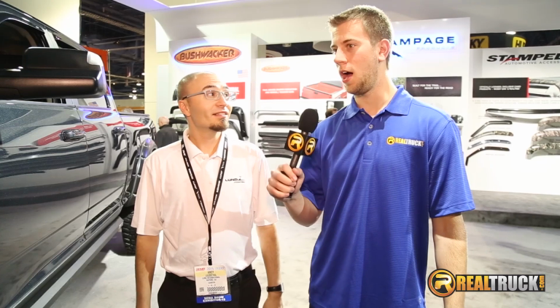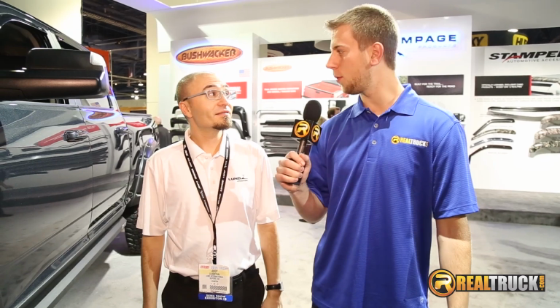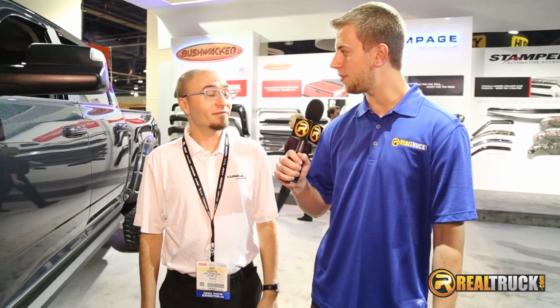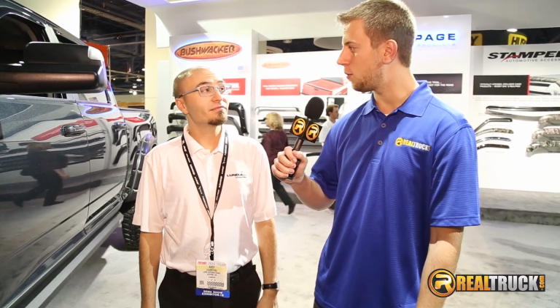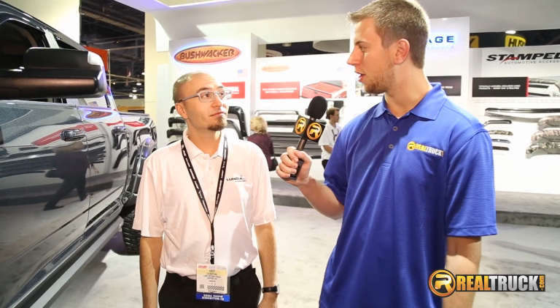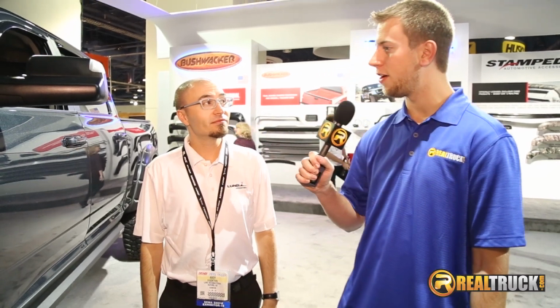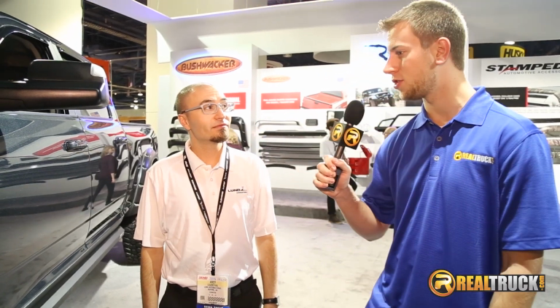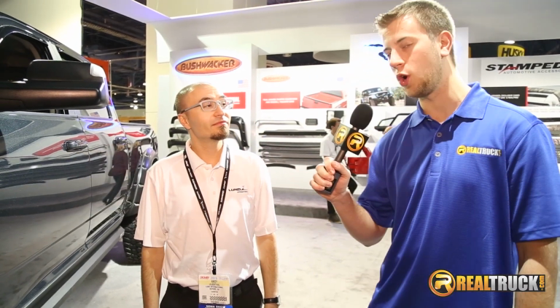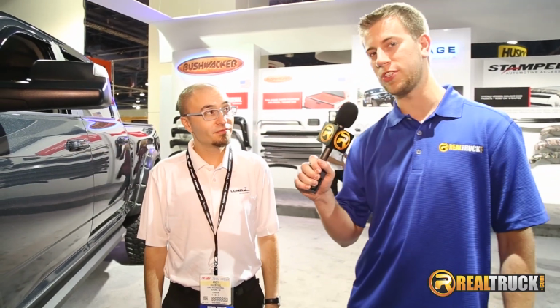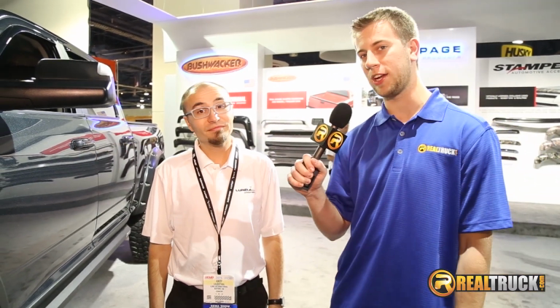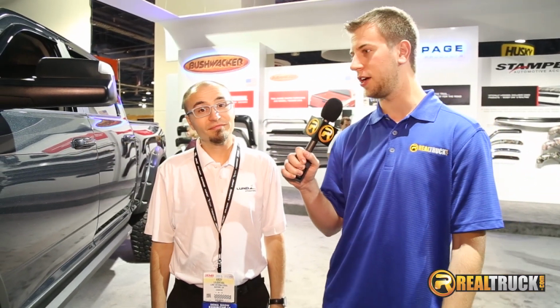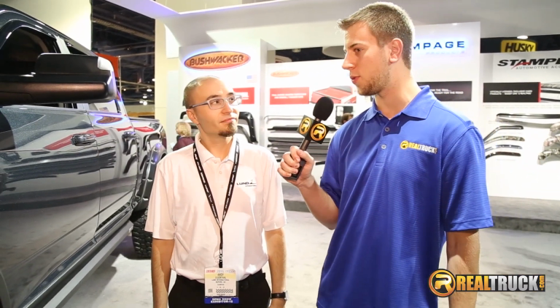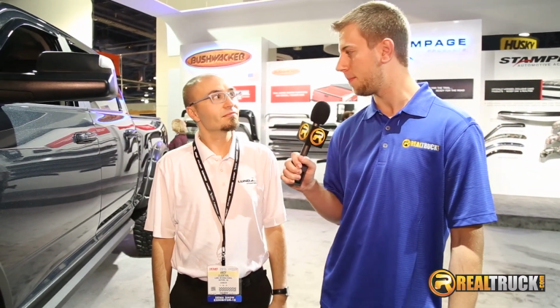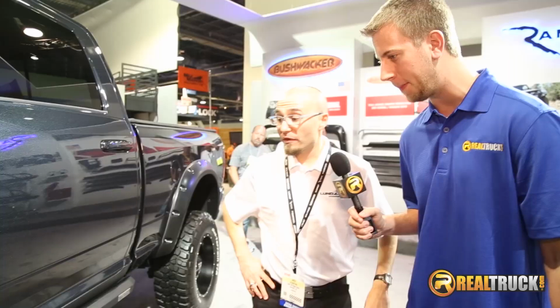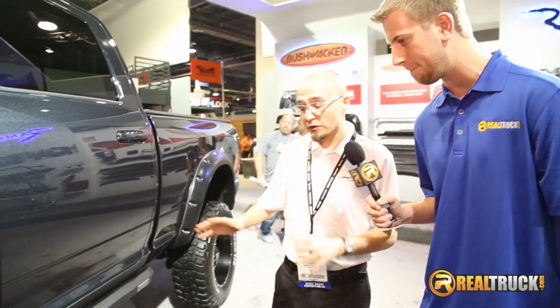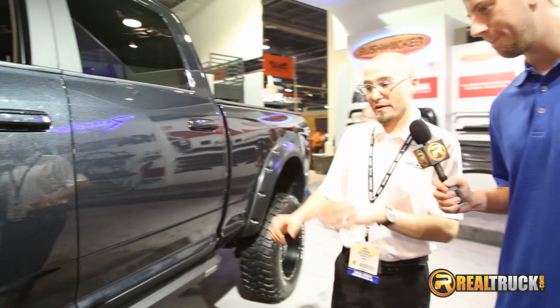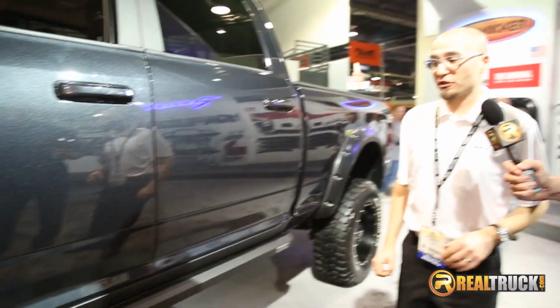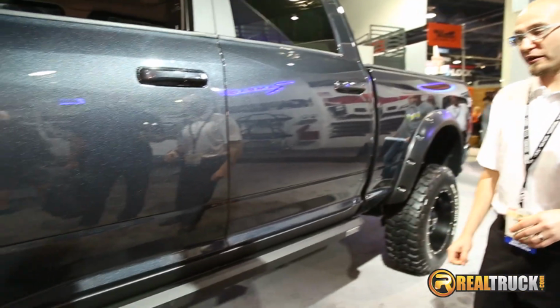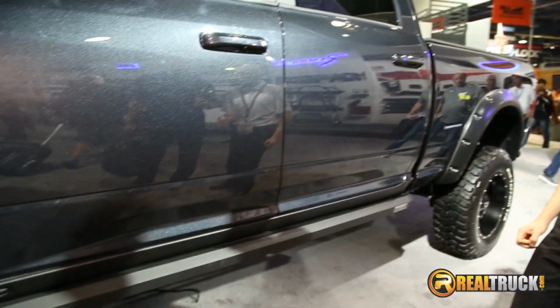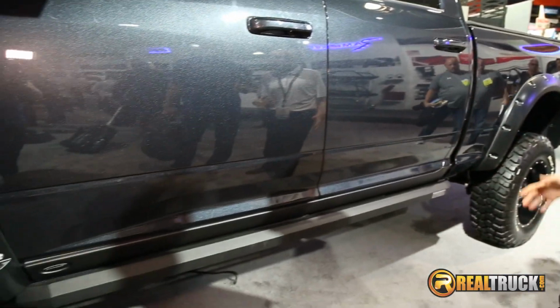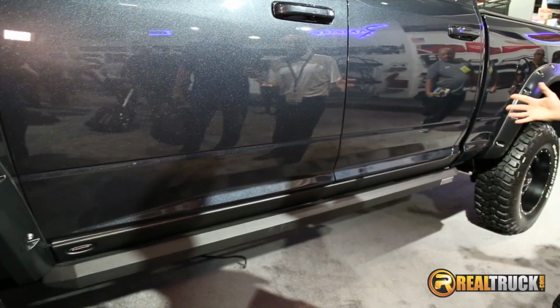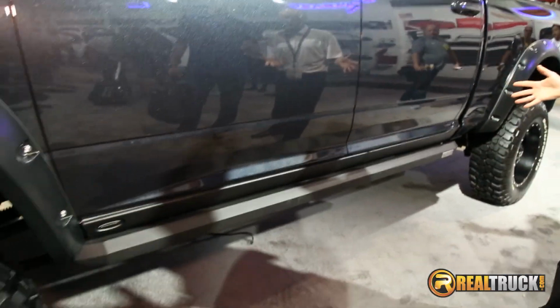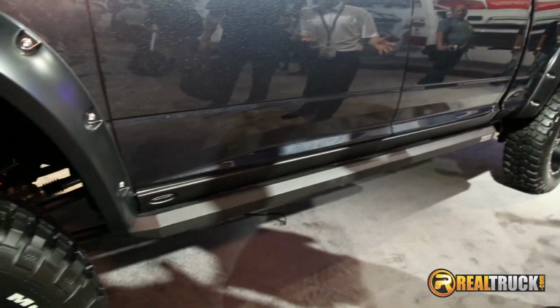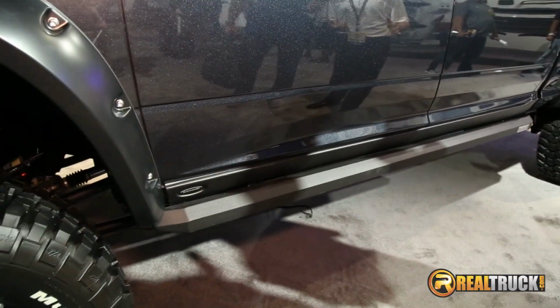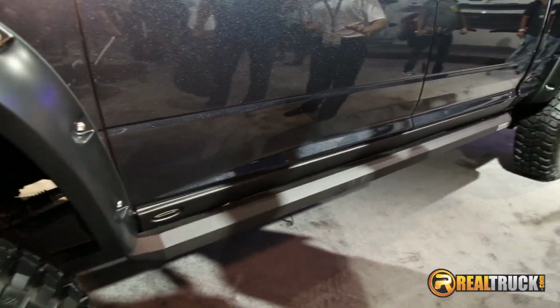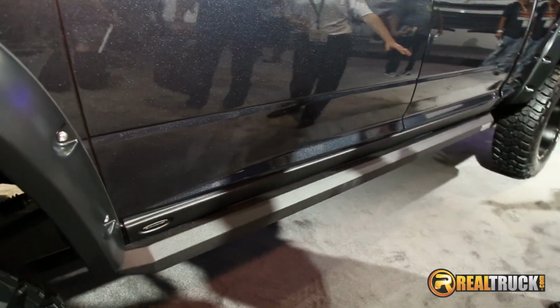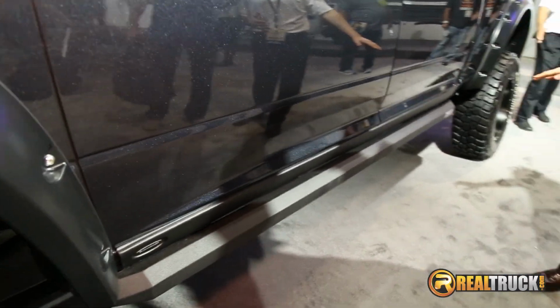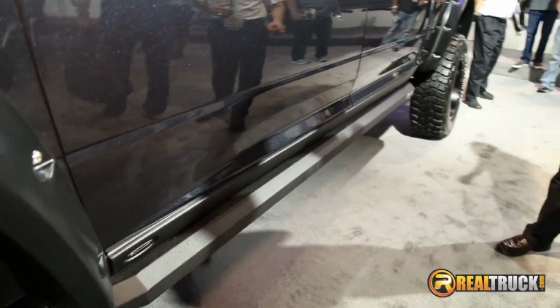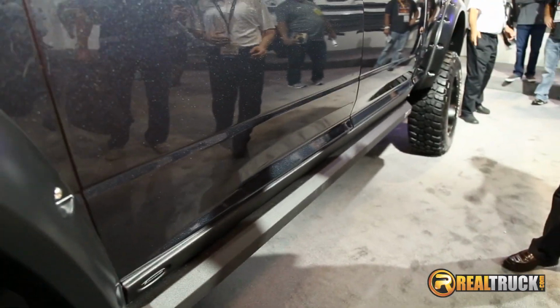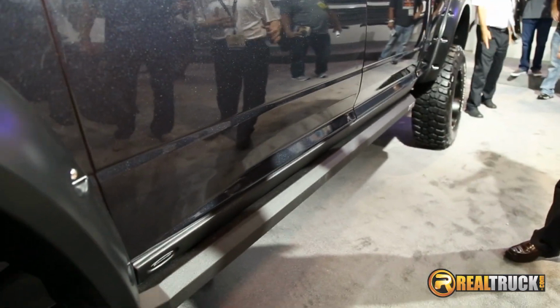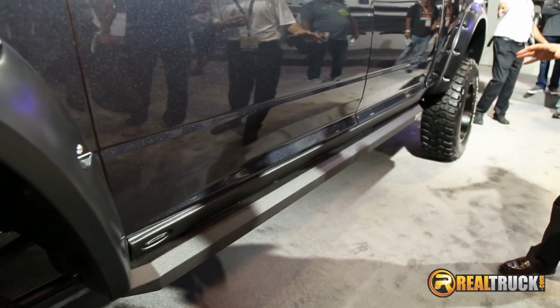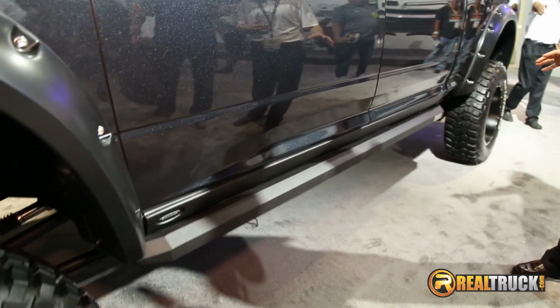We're here with Andy with Lund International, going to go over some products we got here on this Ram. We've got a host of Amp Research products on this vehicle. This 2015 Ram features our PowerStep XL — these are our new product.